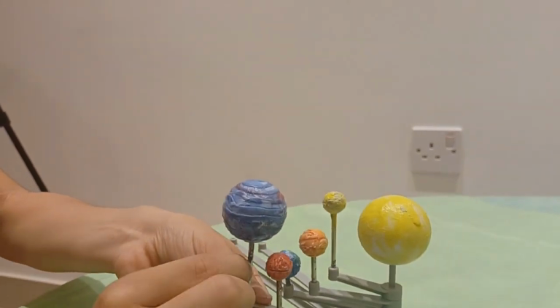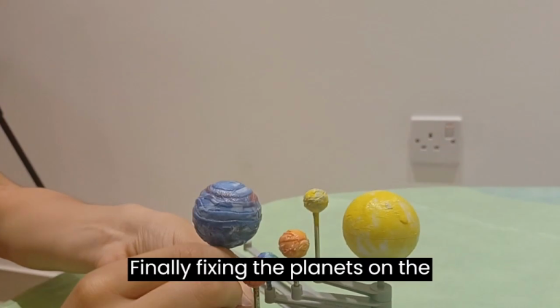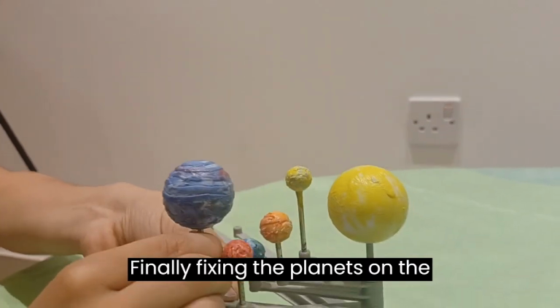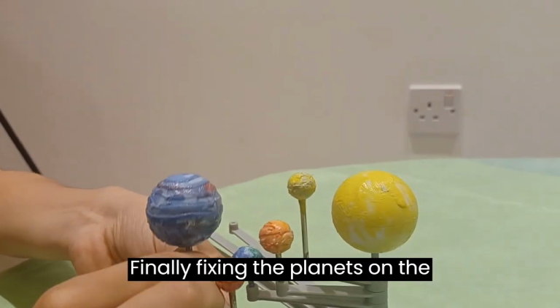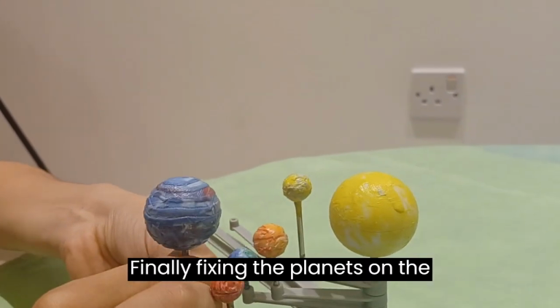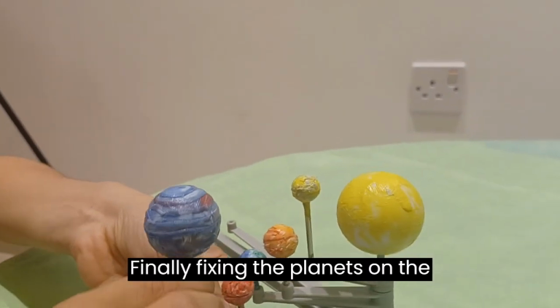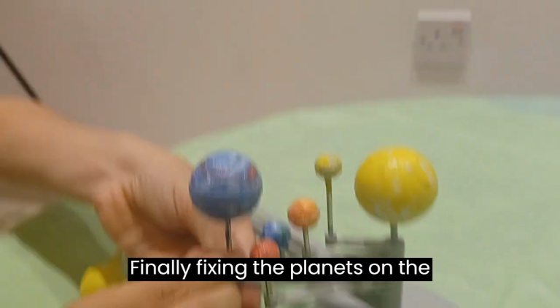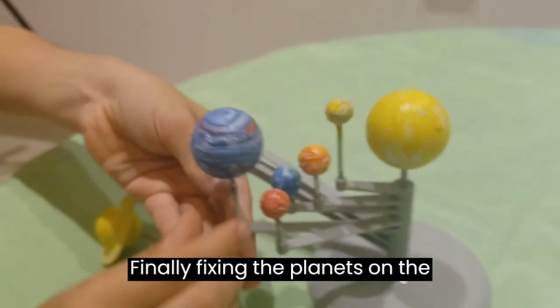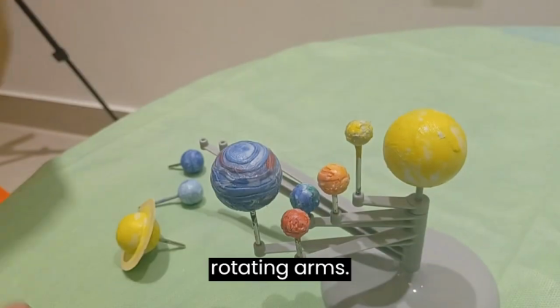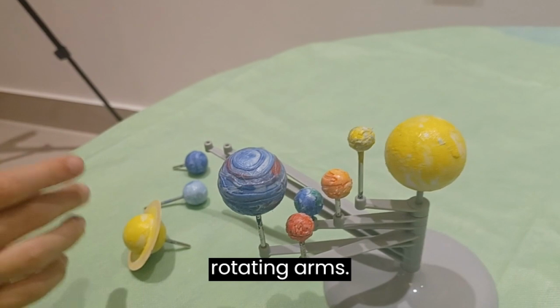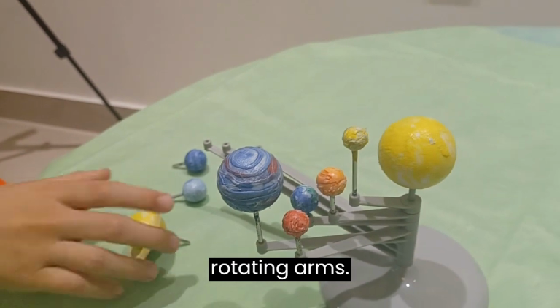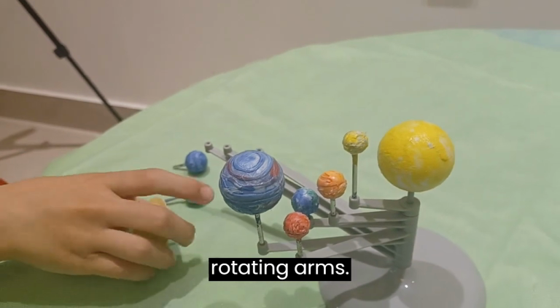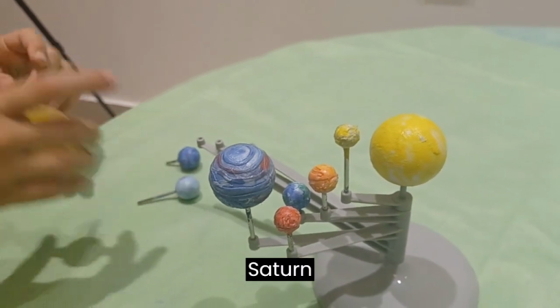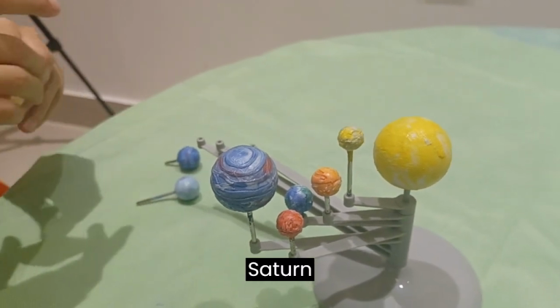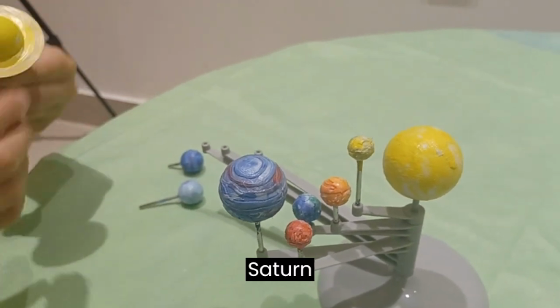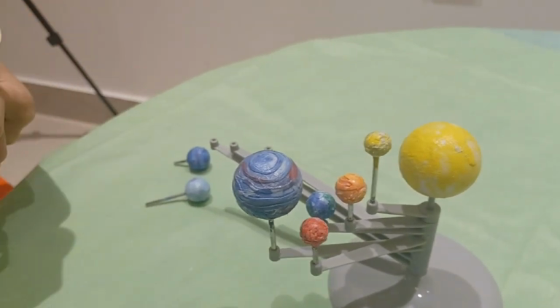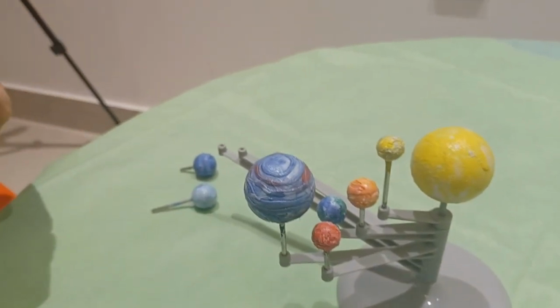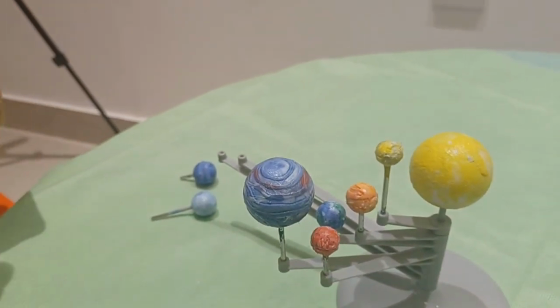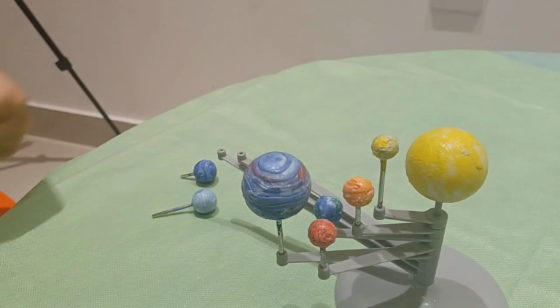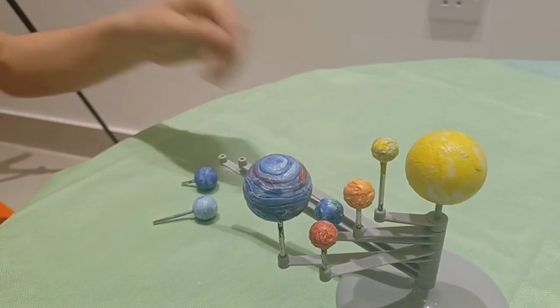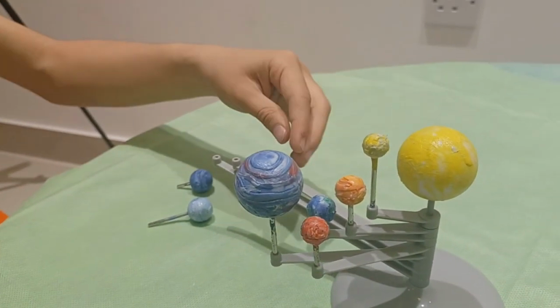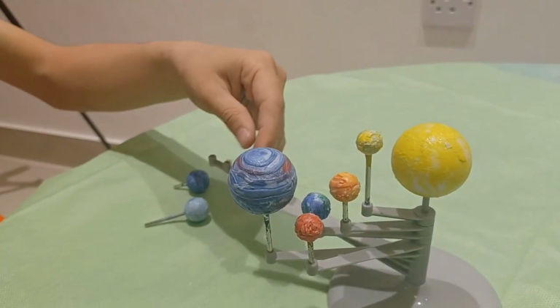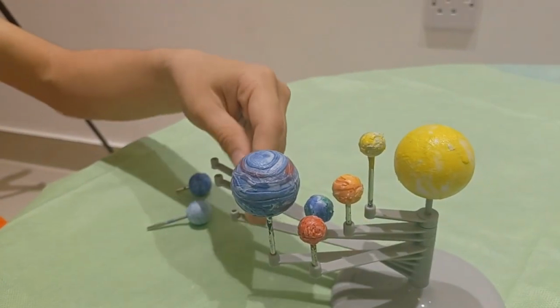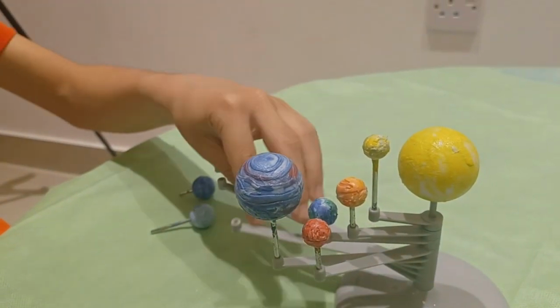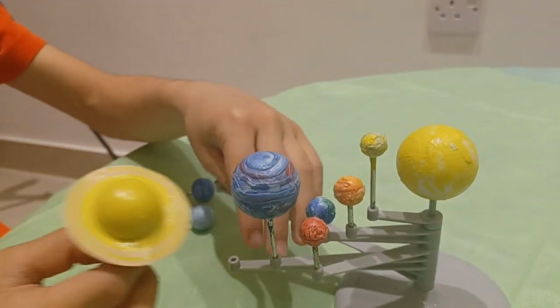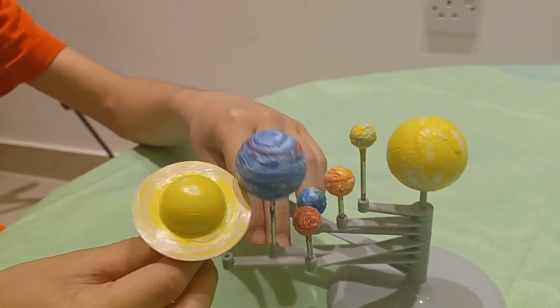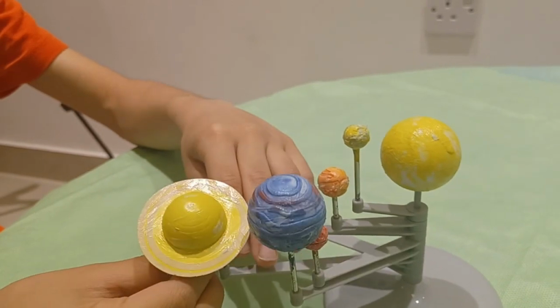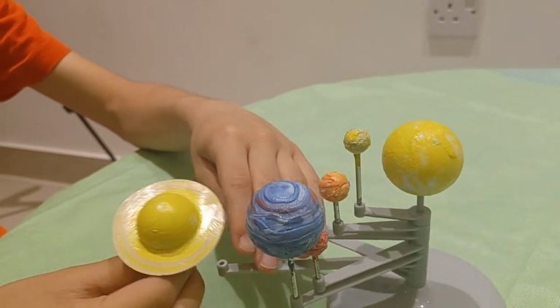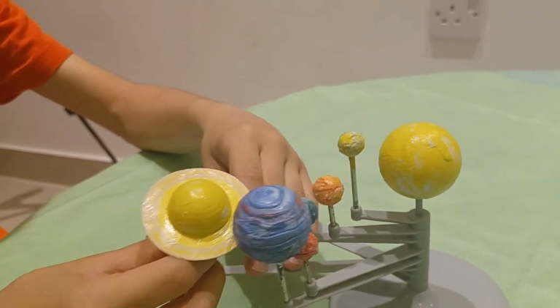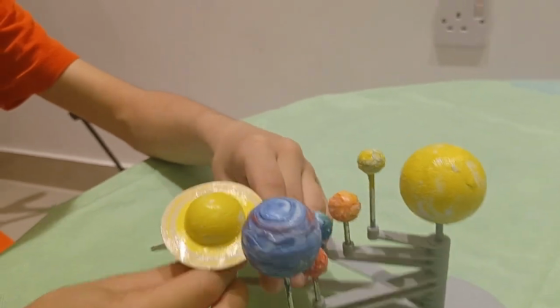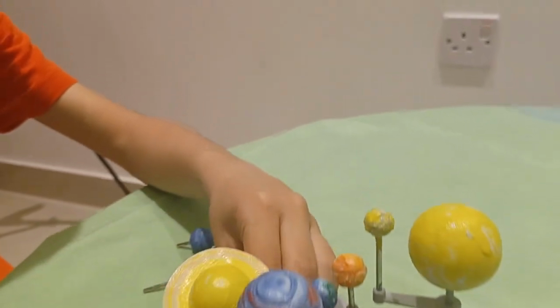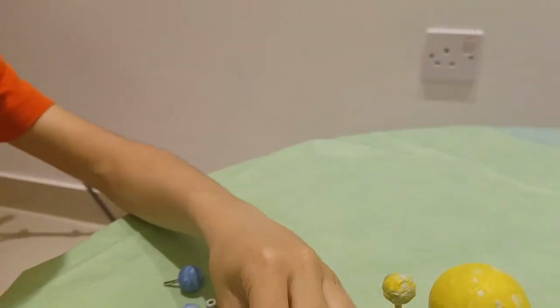Finally, fixing the planets on the rotating arms.